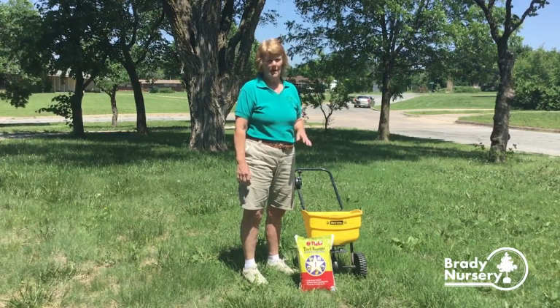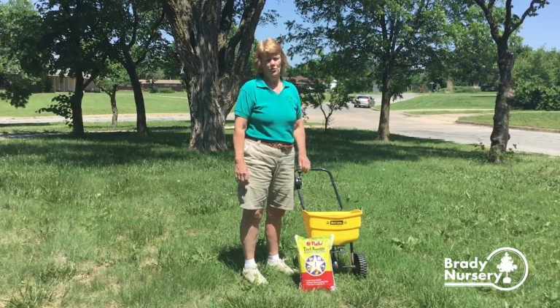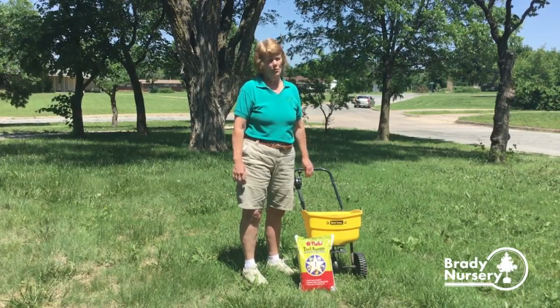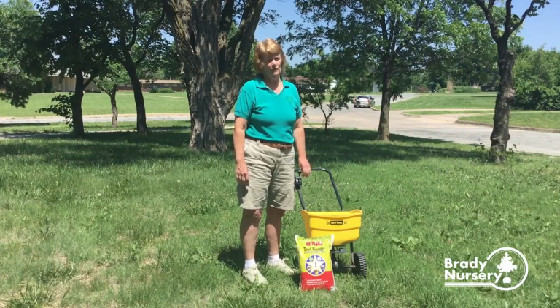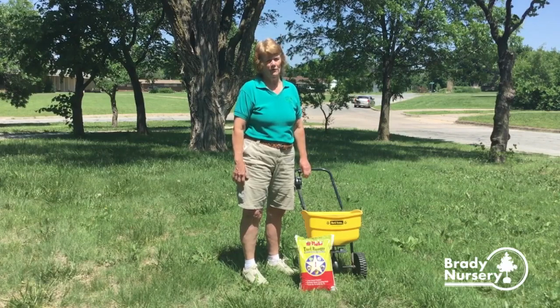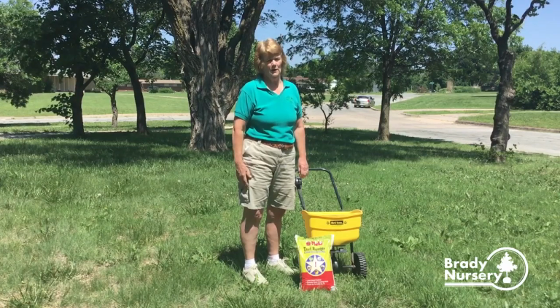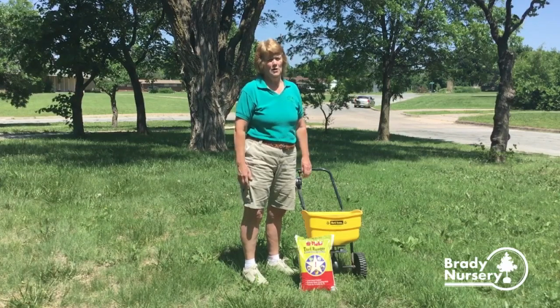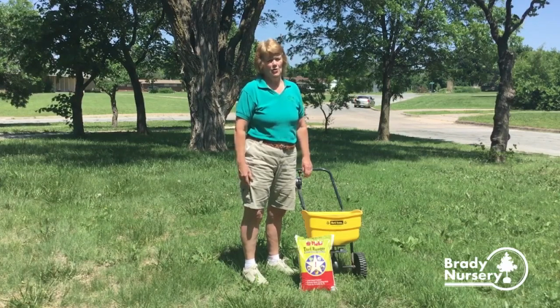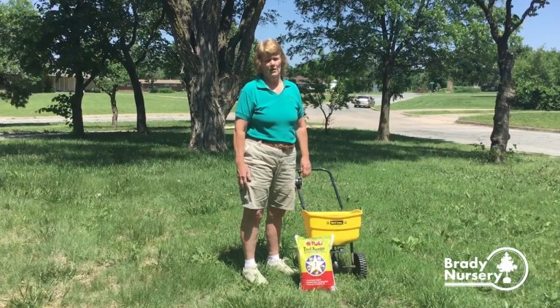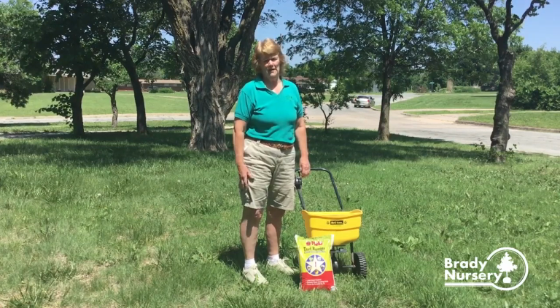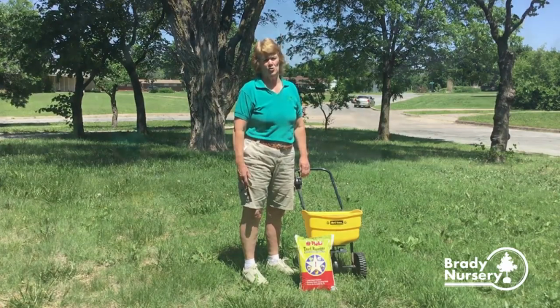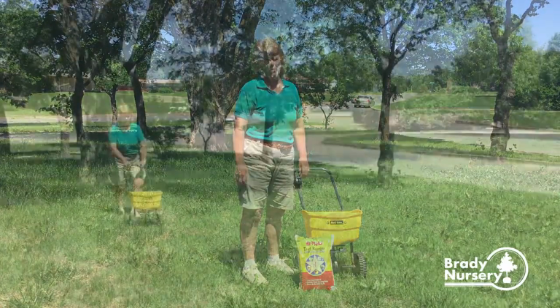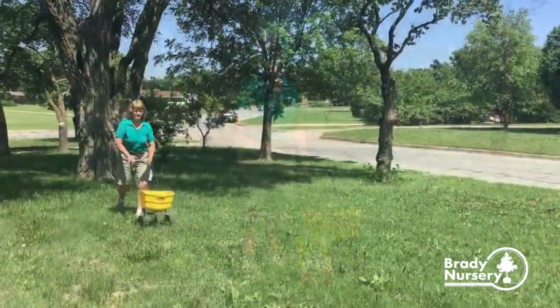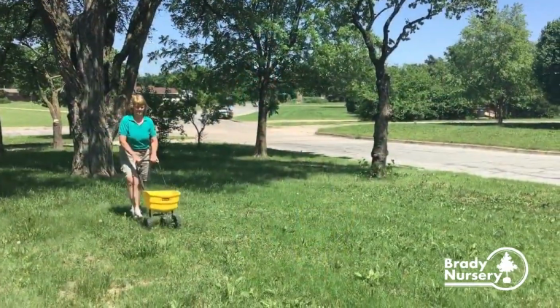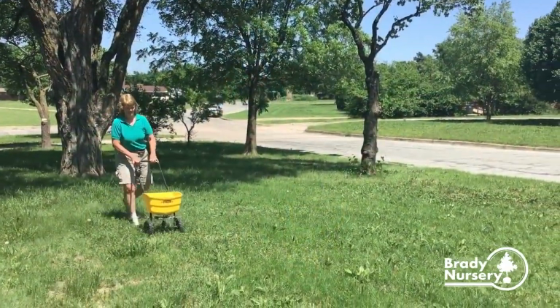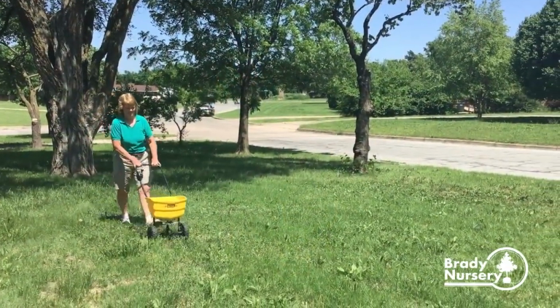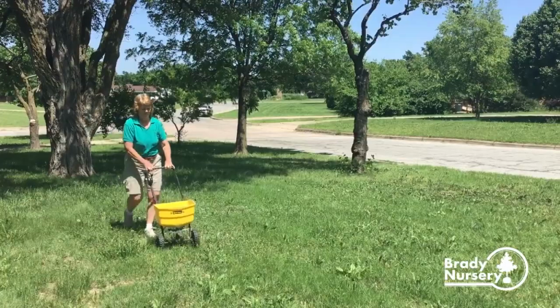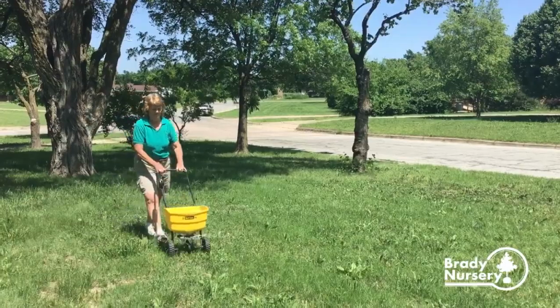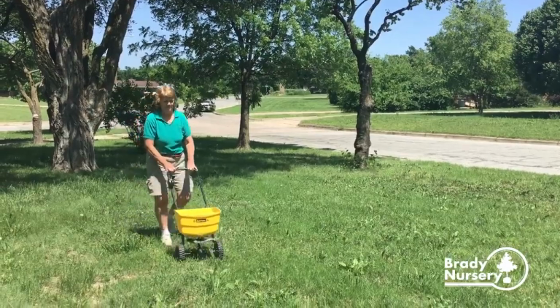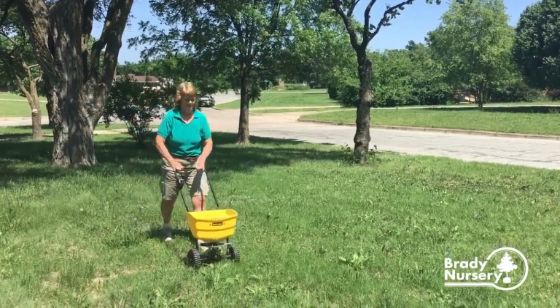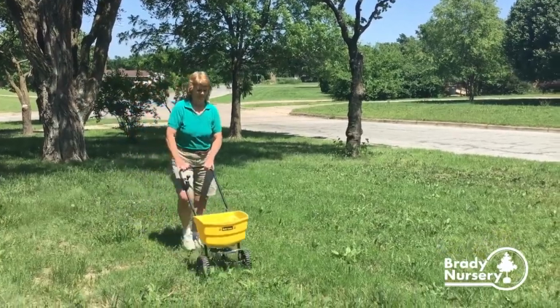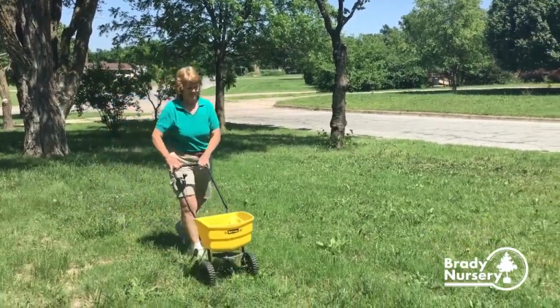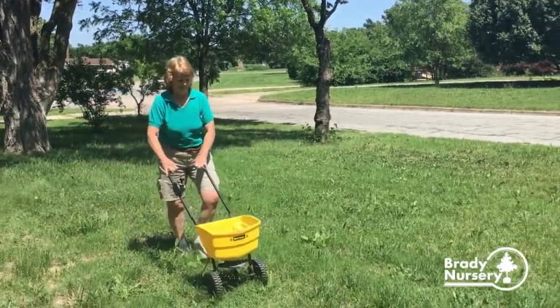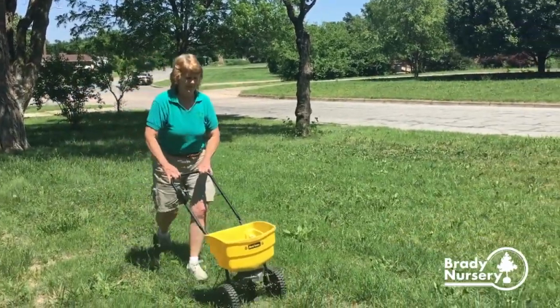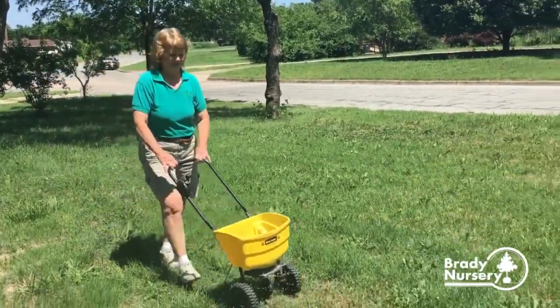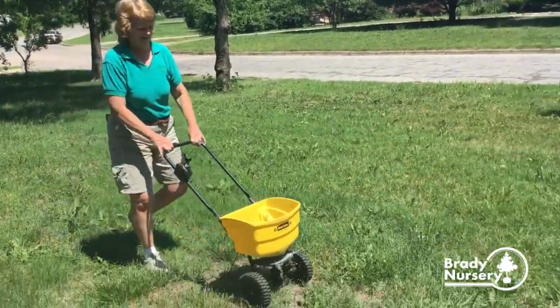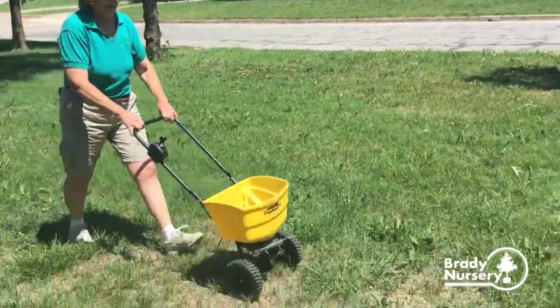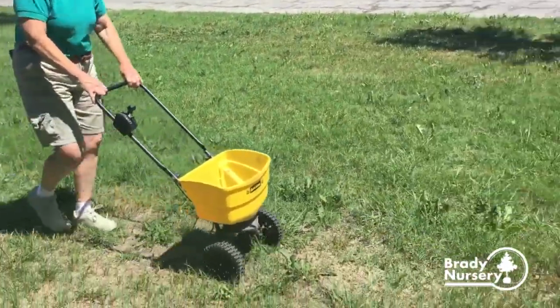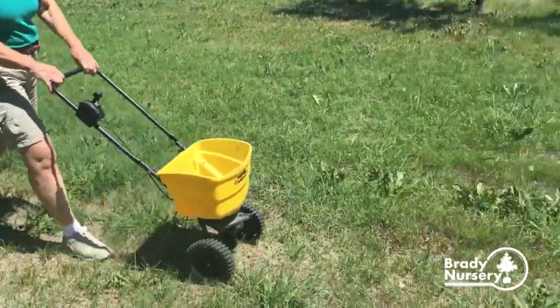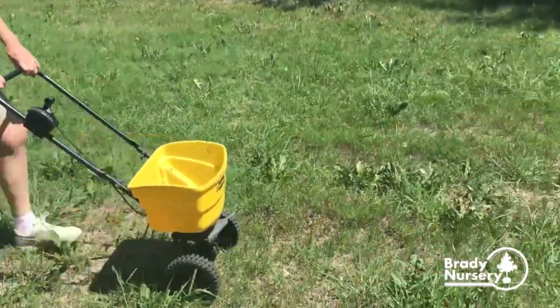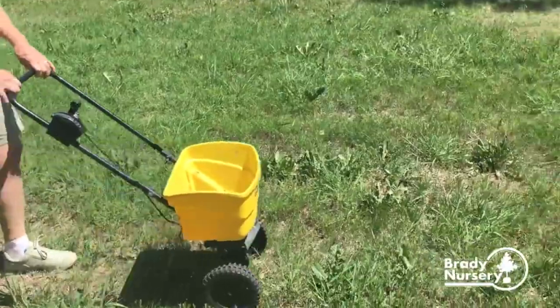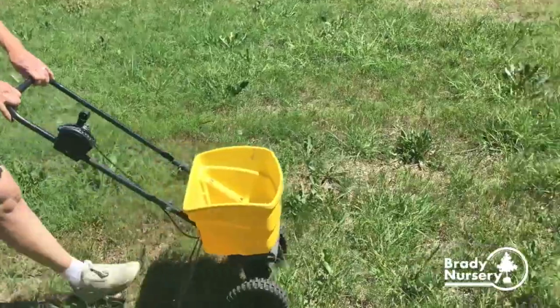Then you do not water it for 24 hours. So if you have pets, just do a portion of your yard. Keep the pets off of it until you've watered it in. Then do the other side of the yard and water in after 24 hours.